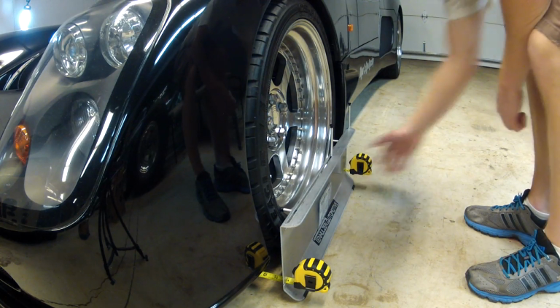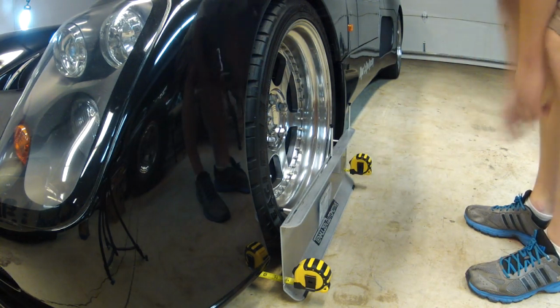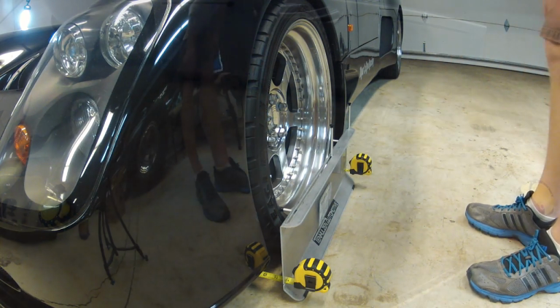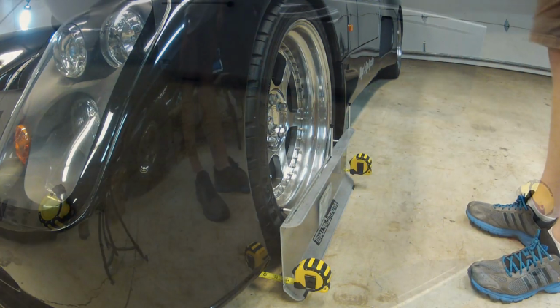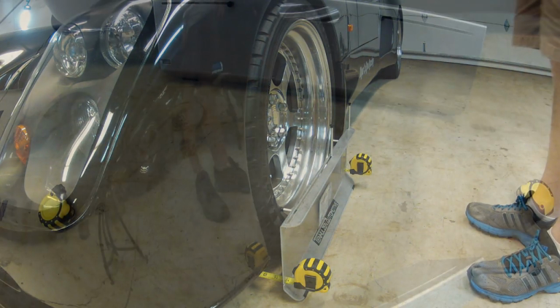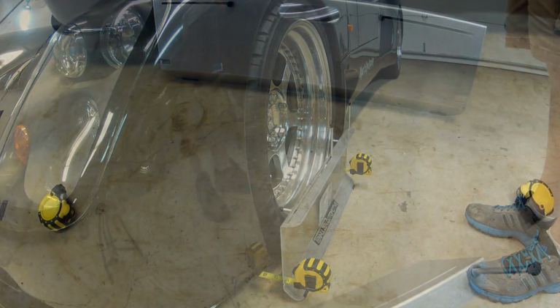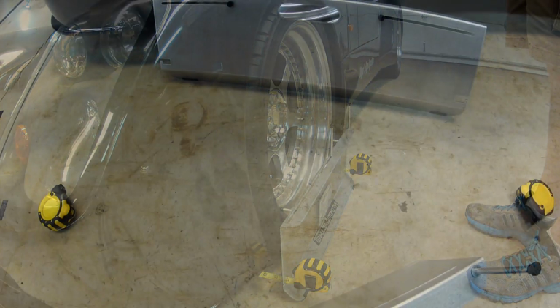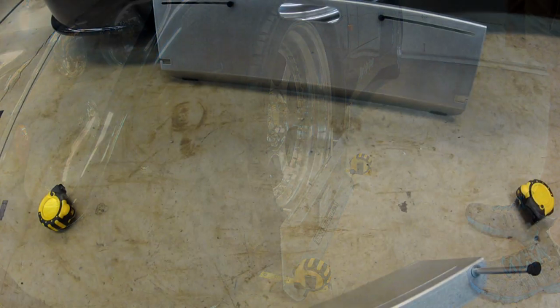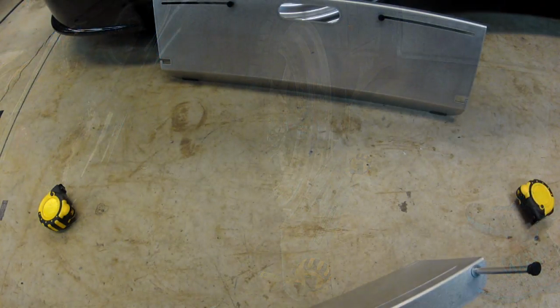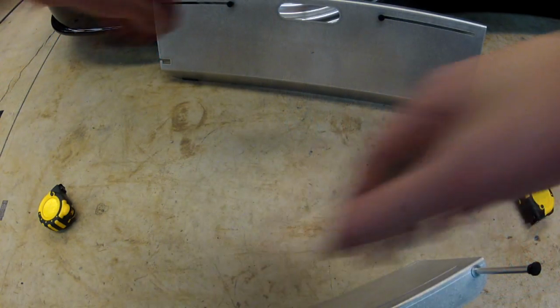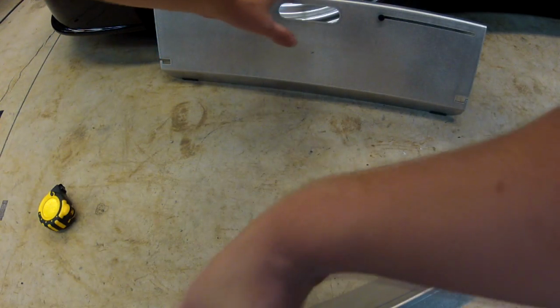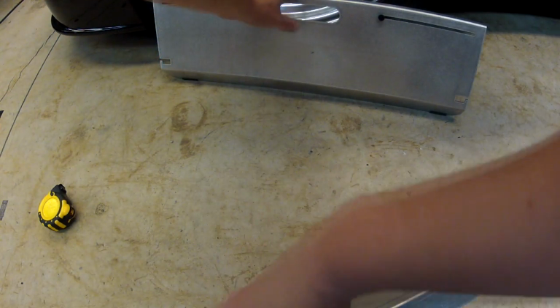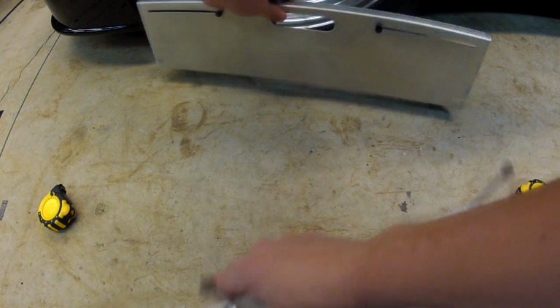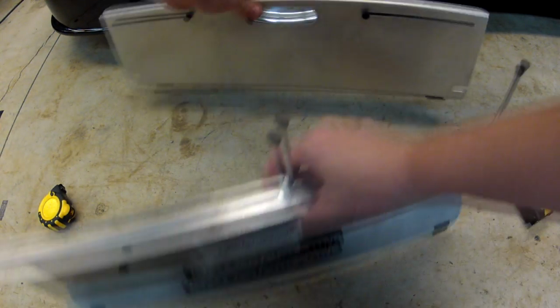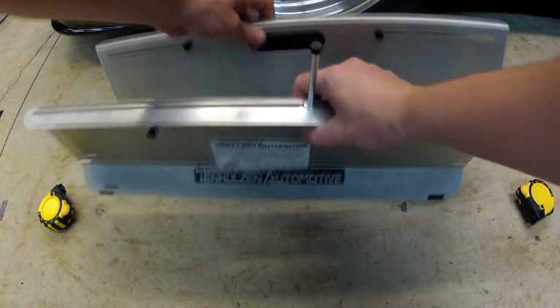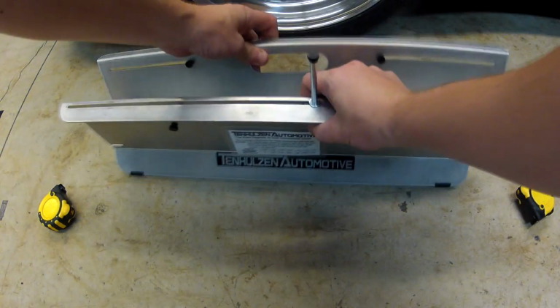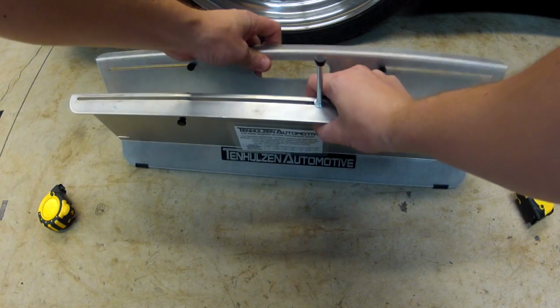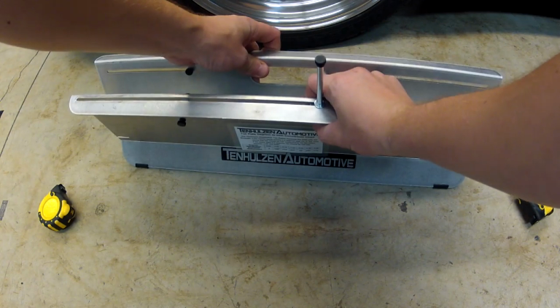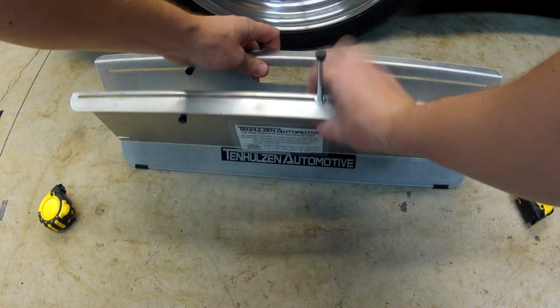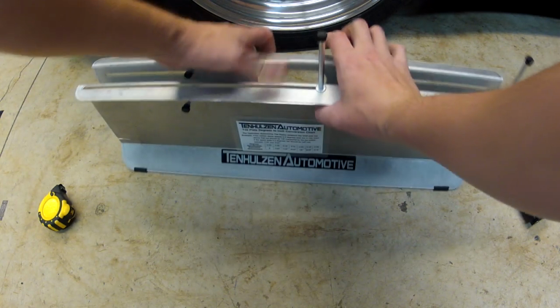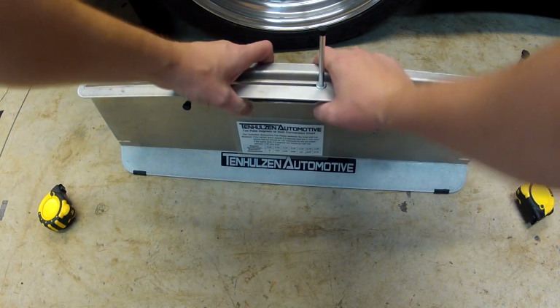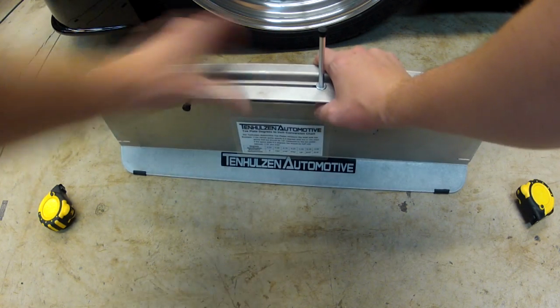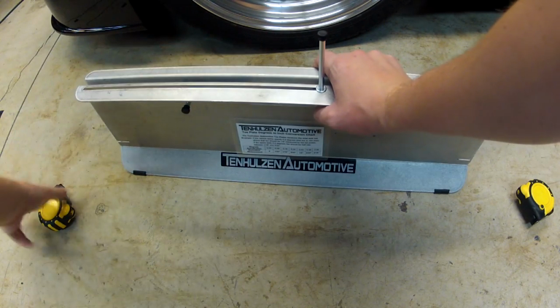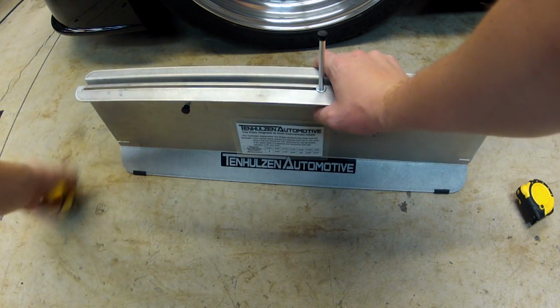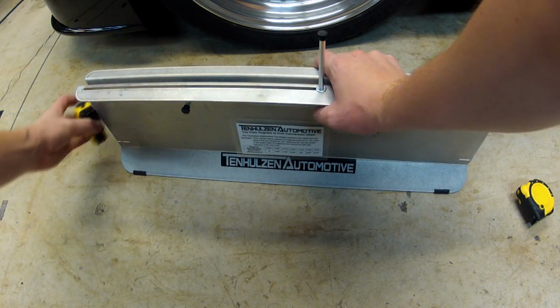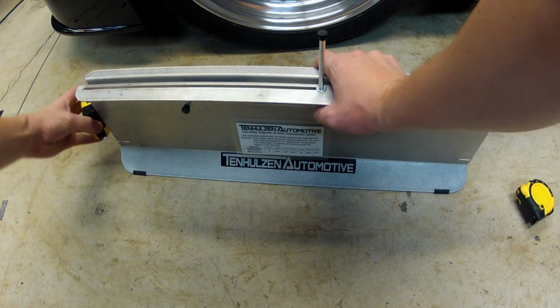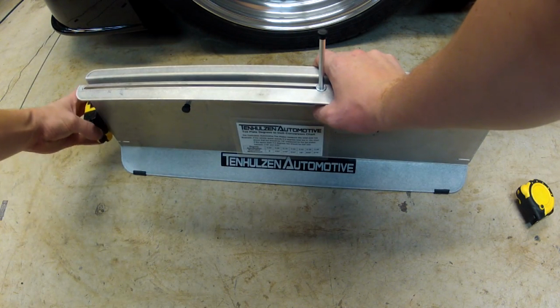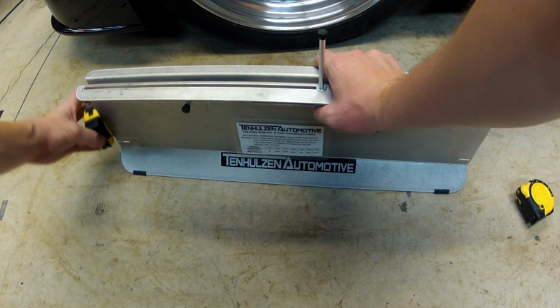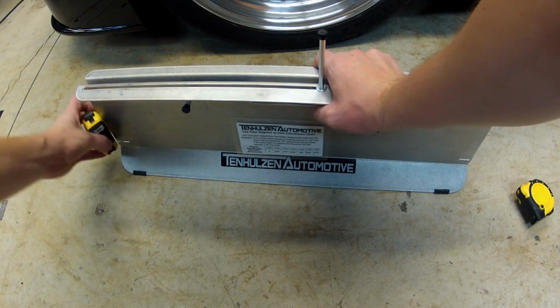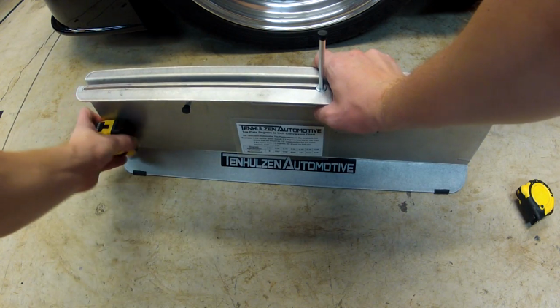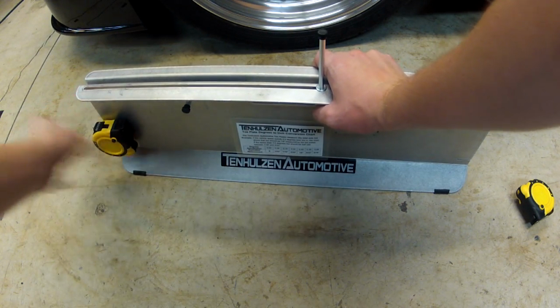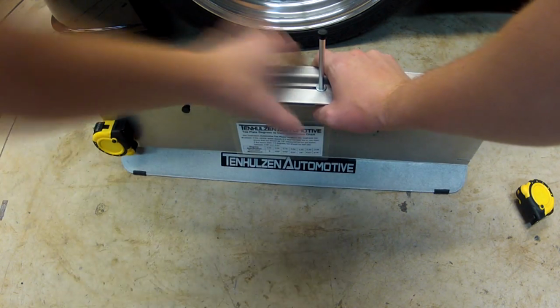When finished, the plates and tape measures snap together into one unit, making this all-in-one system easy to store and transport.